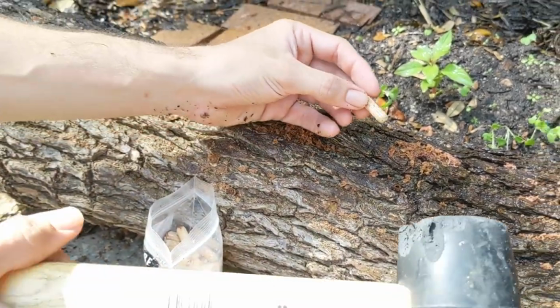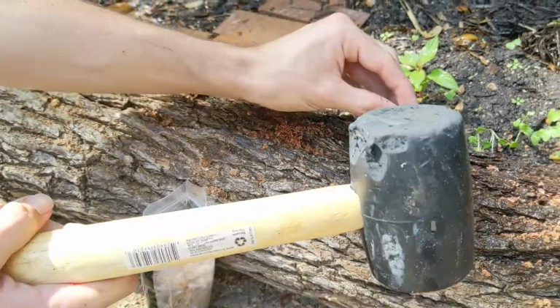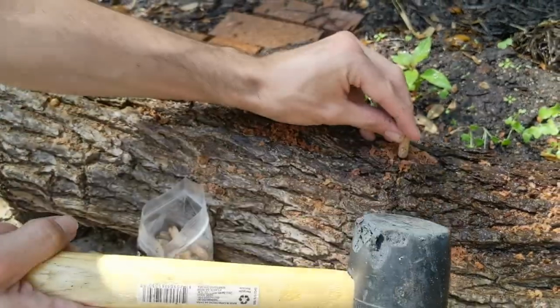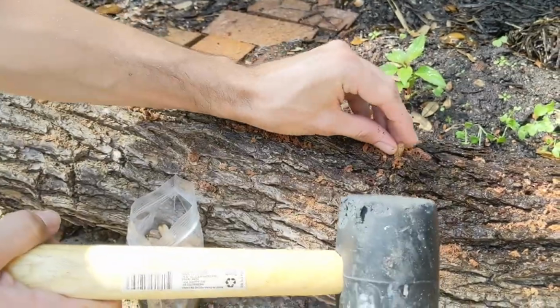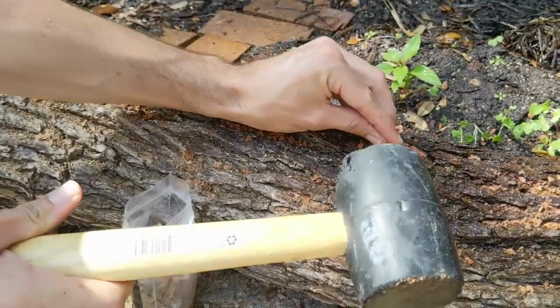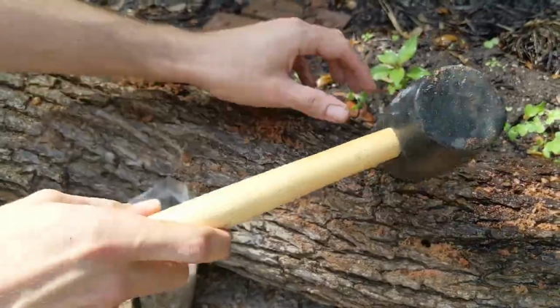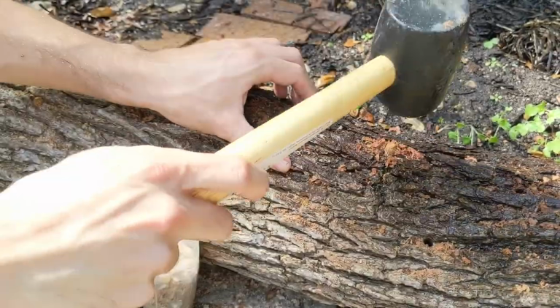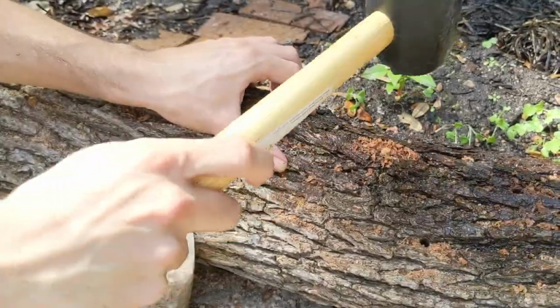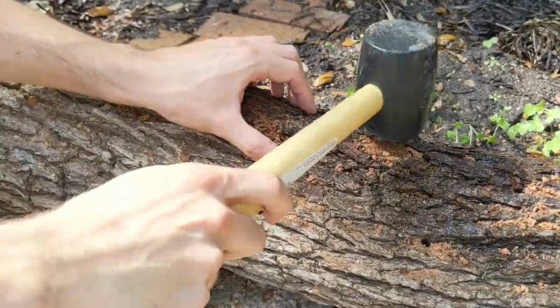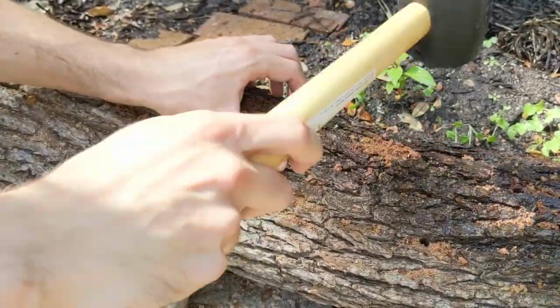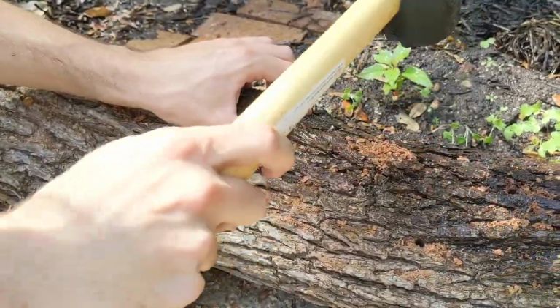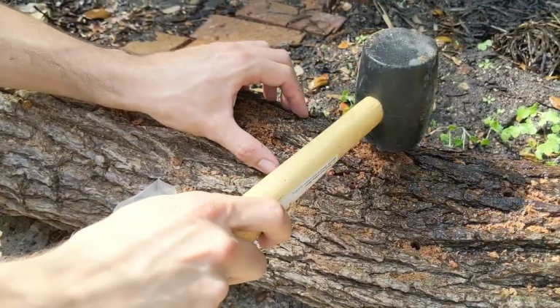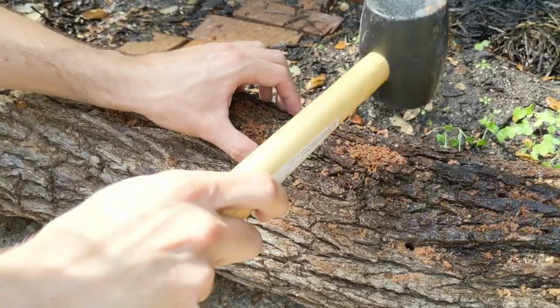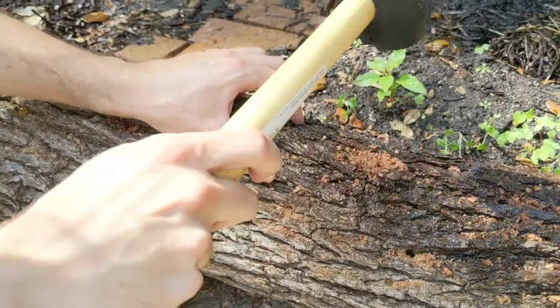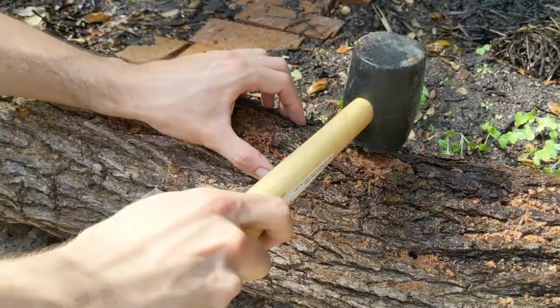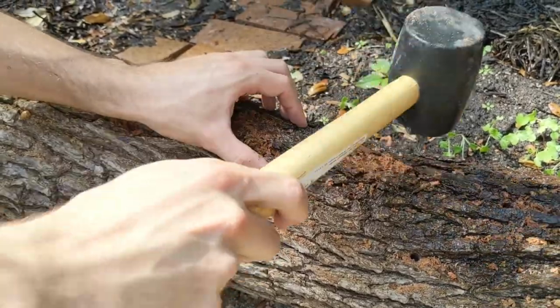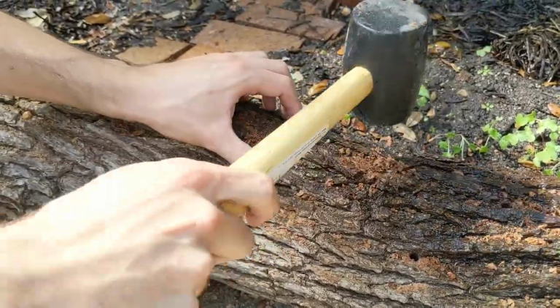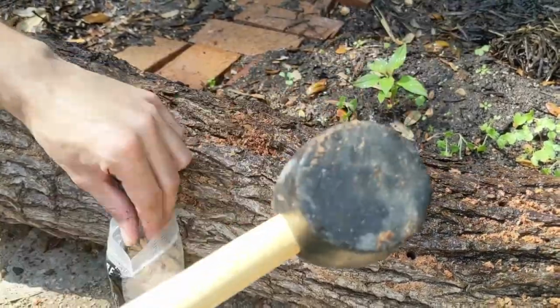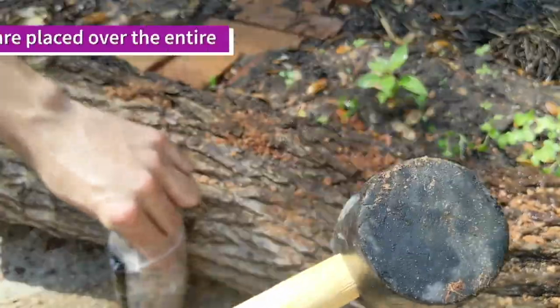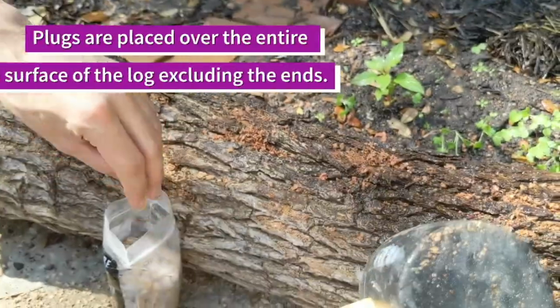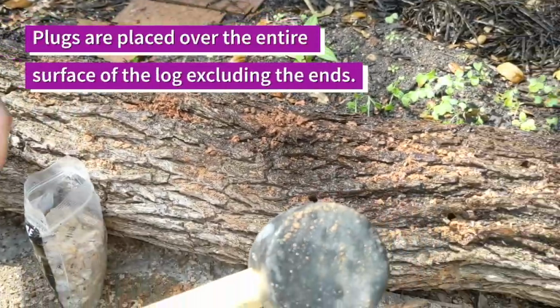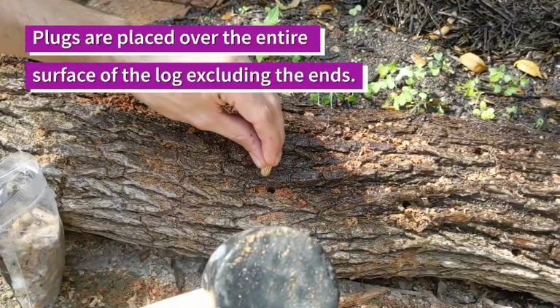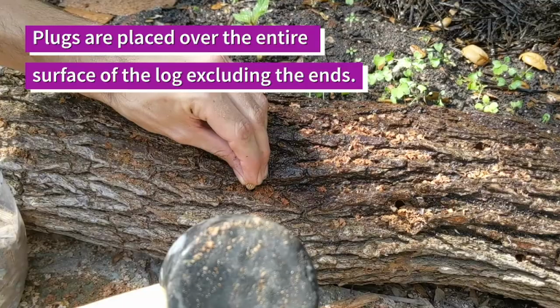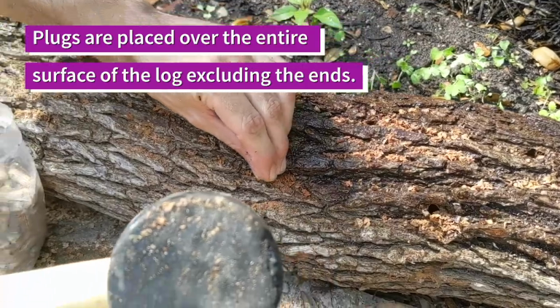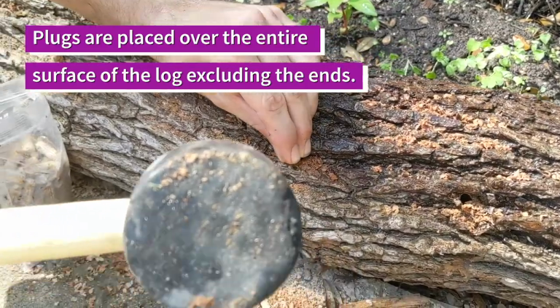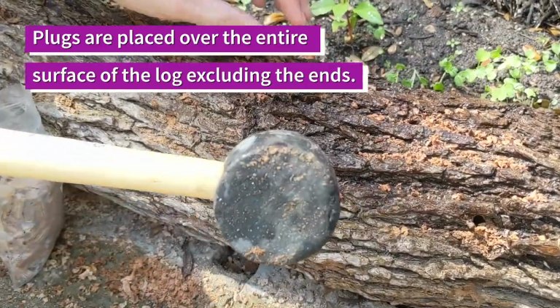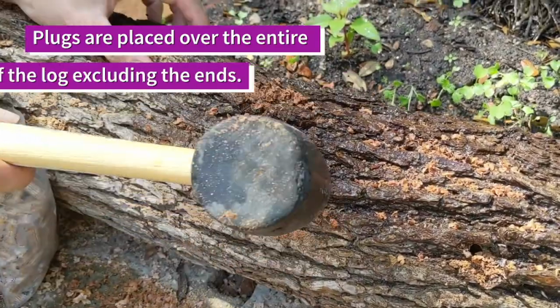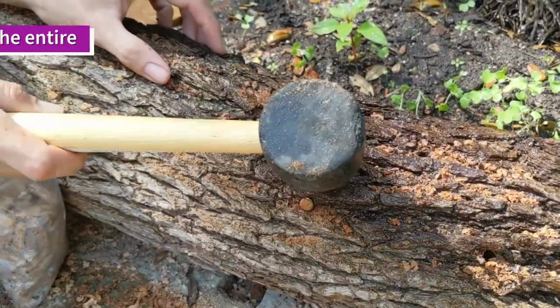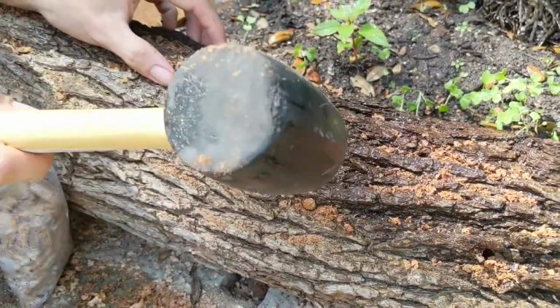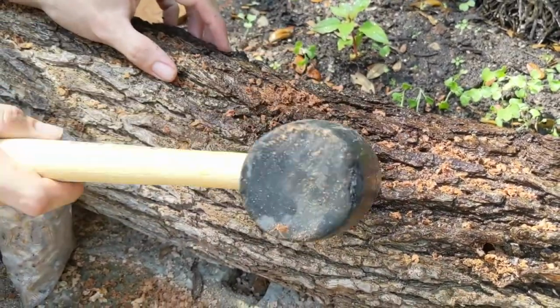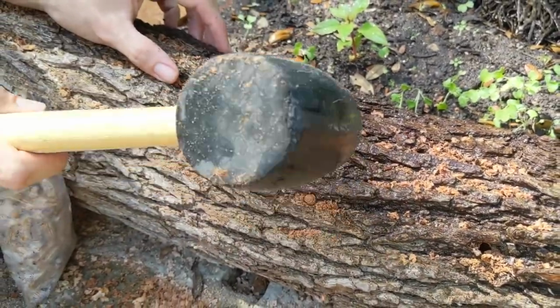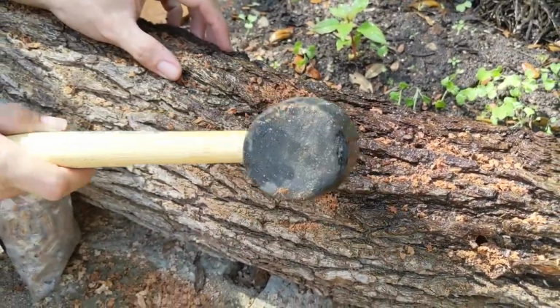I'm using a rubber mallet here so I'm not breaking the log or the dowel. I can hit it pretty hard and nothing will break. I would recommend rubber over a metal hammer for this.